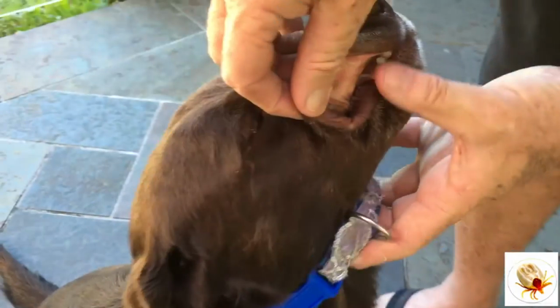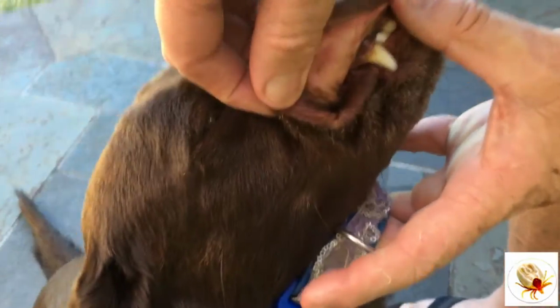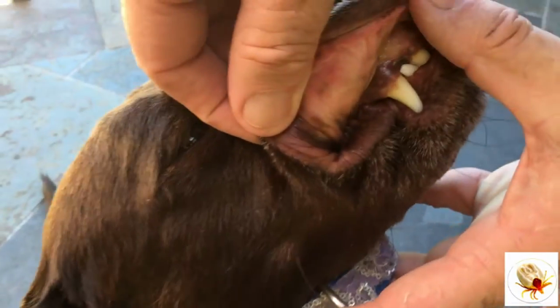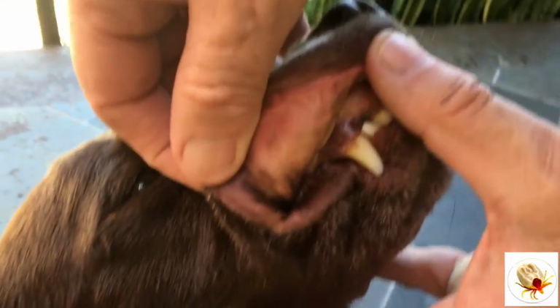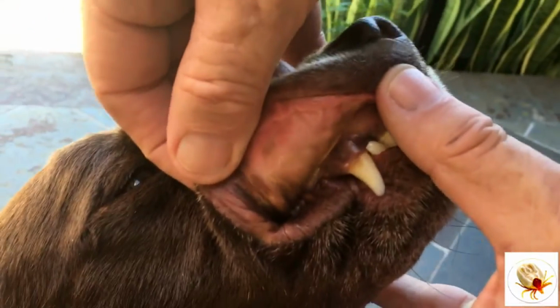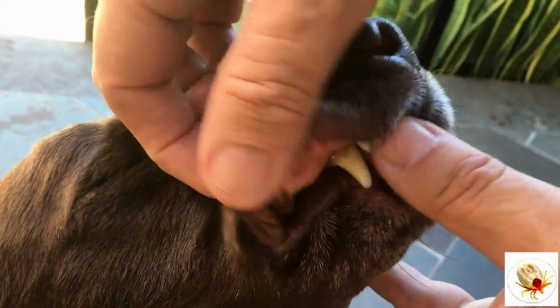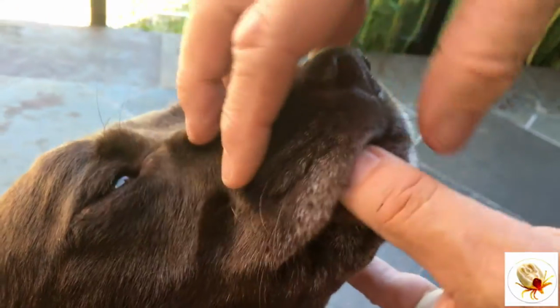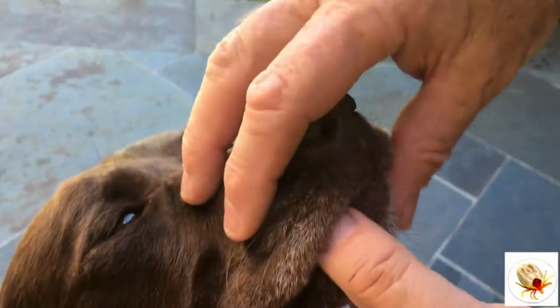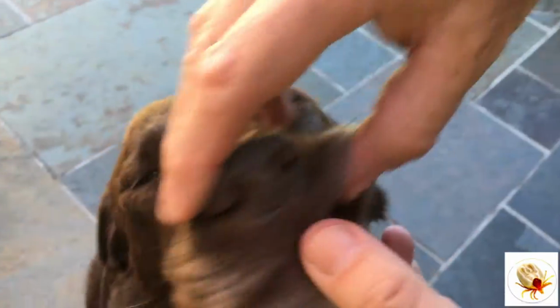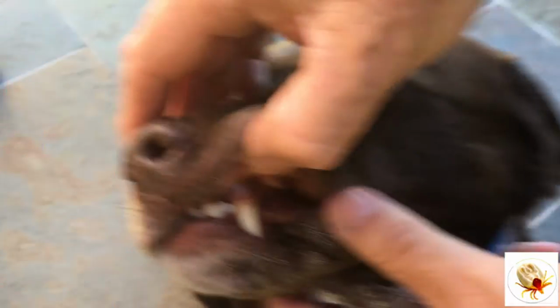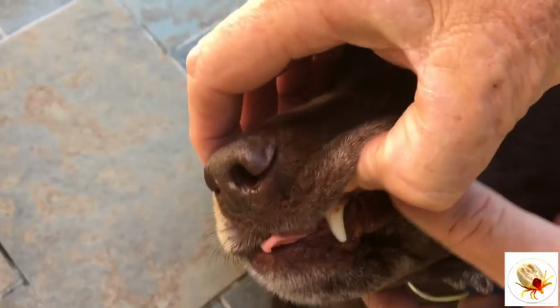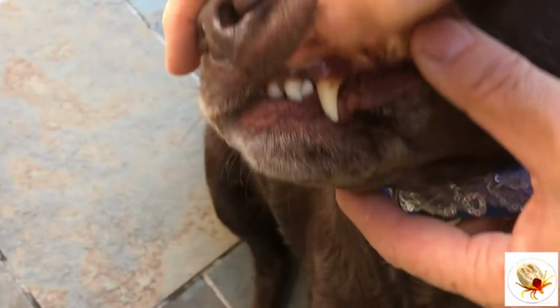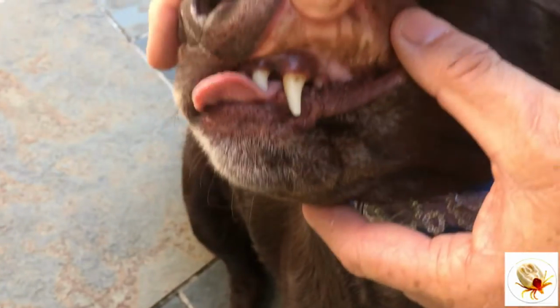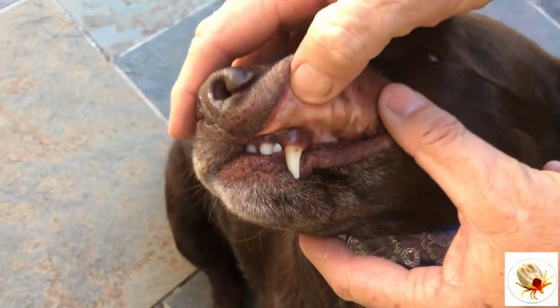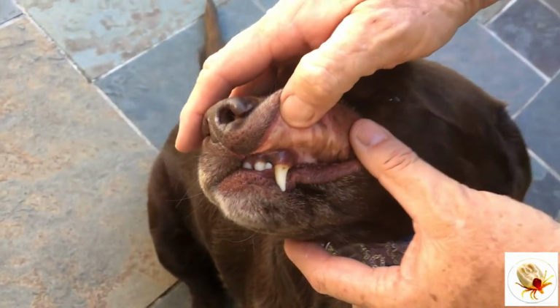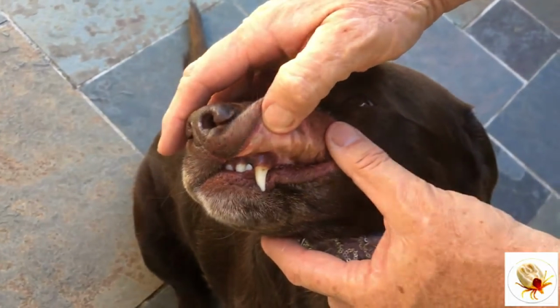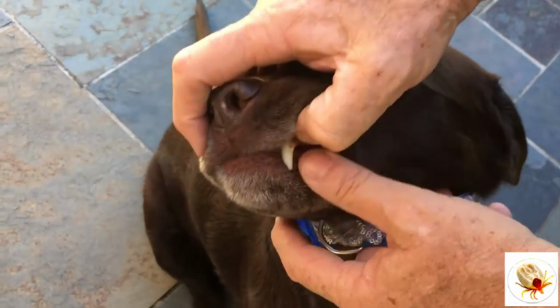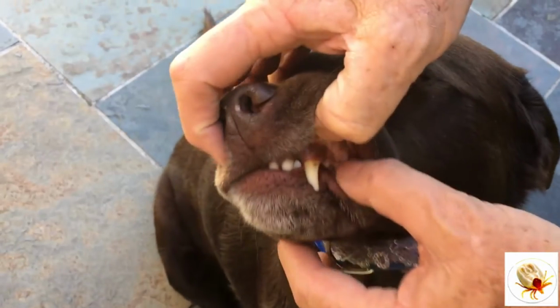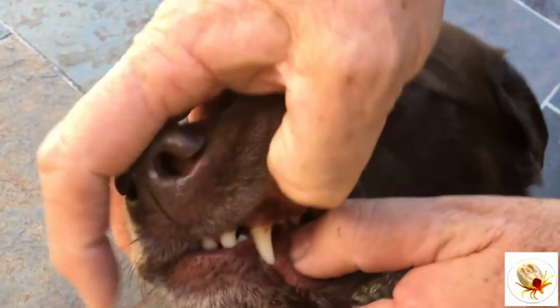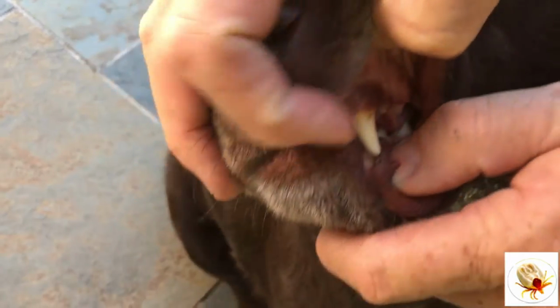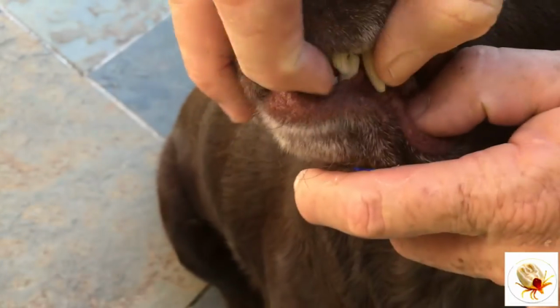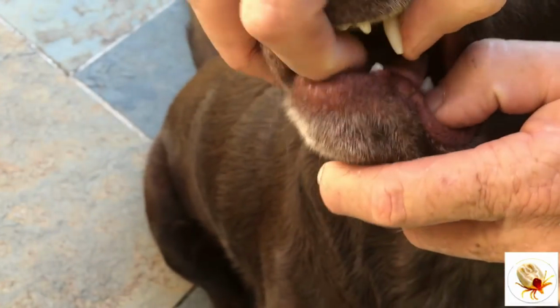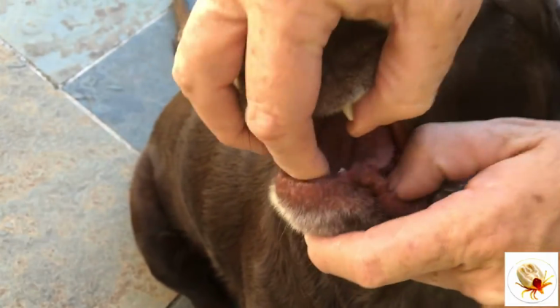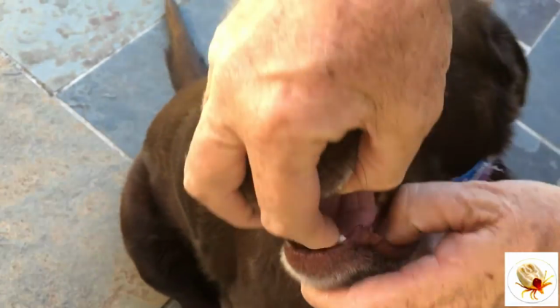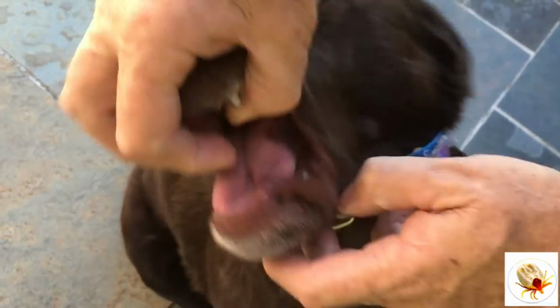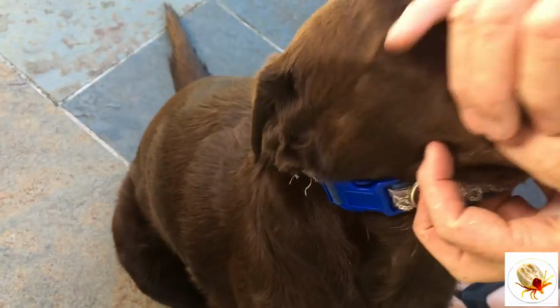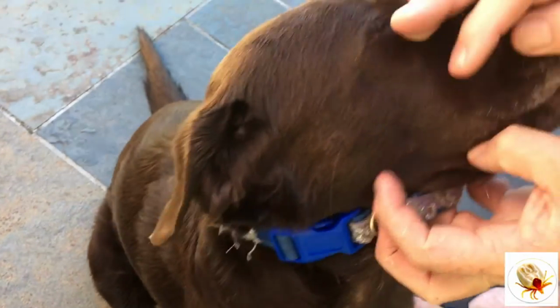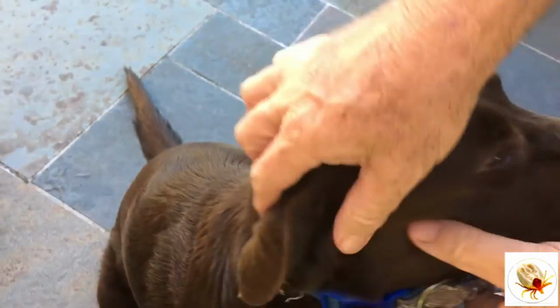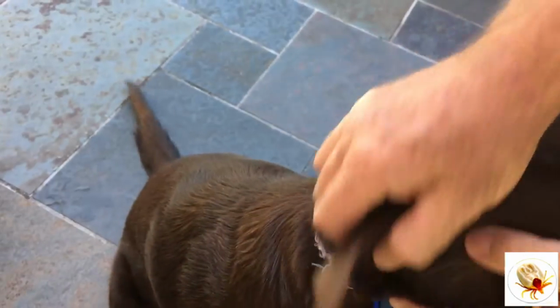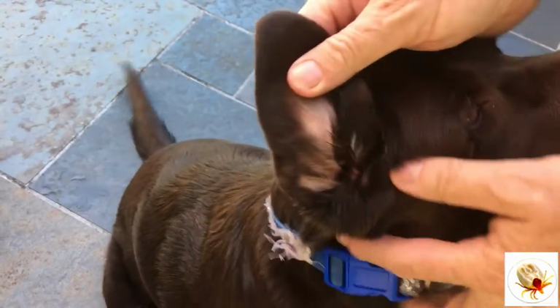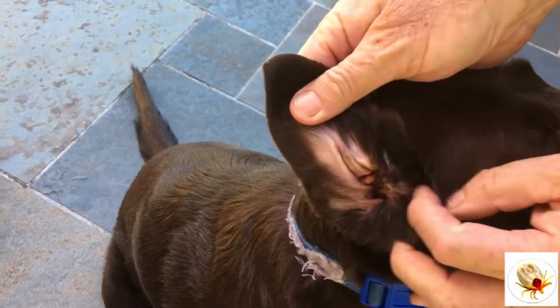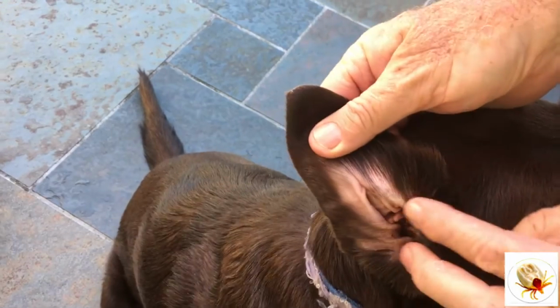Ruby came over for a visit one day. We showed Ruby's mum and dad how to check her for ticks inside the mouth and other places that she probably doesn't want to think about. This simple checking procedure can save your dog's life.